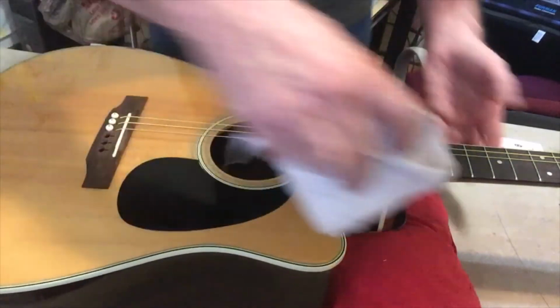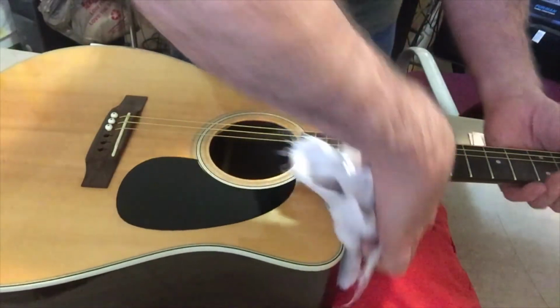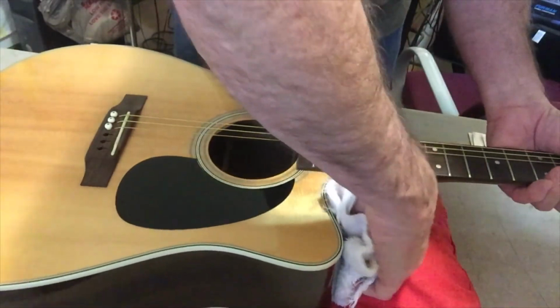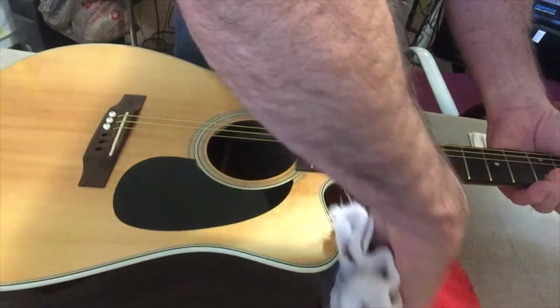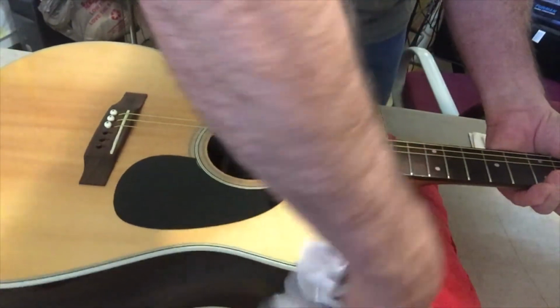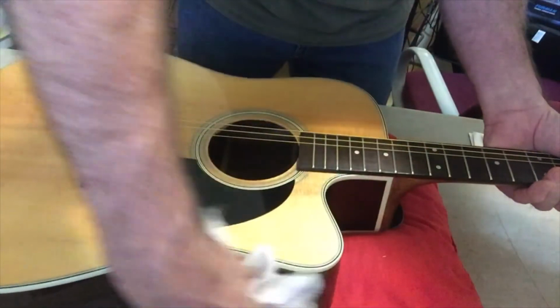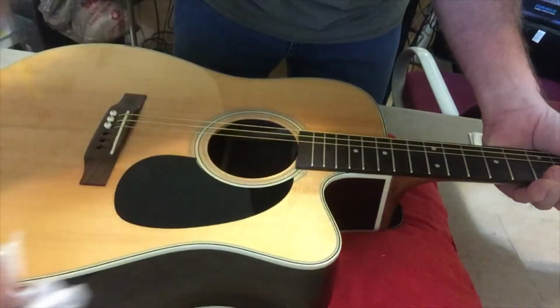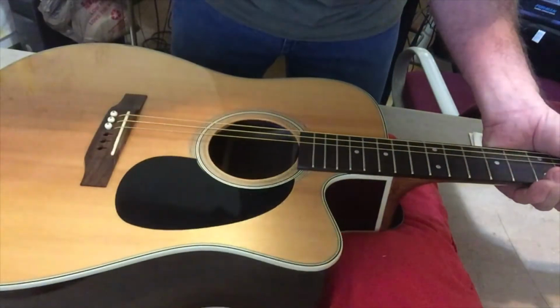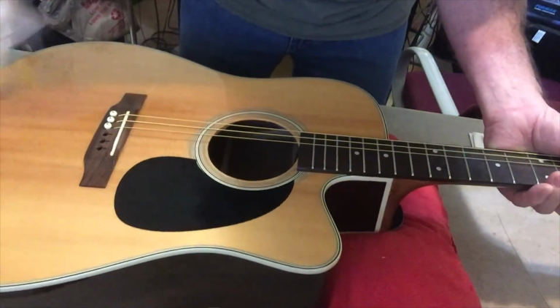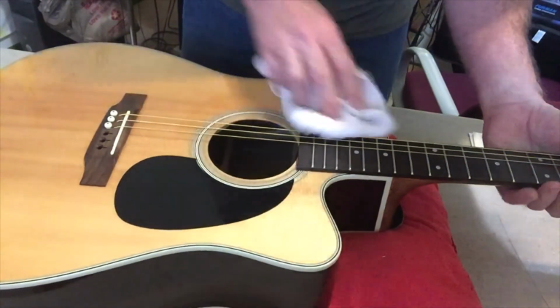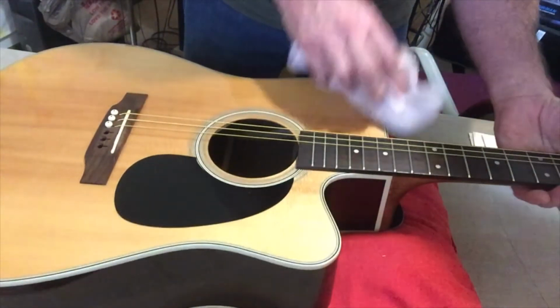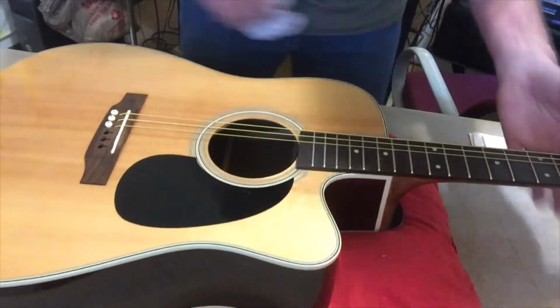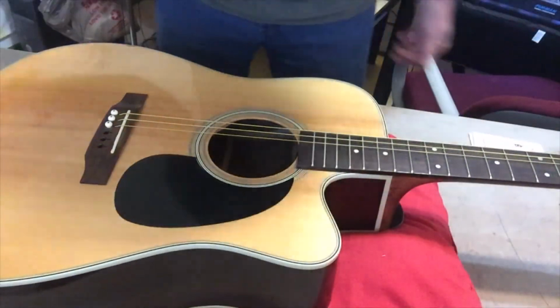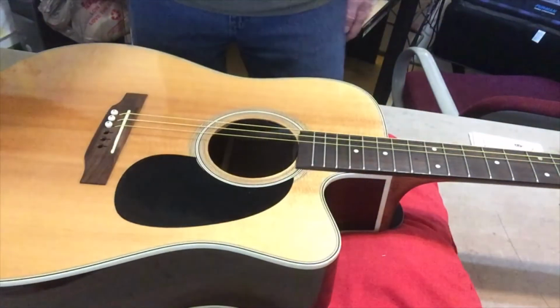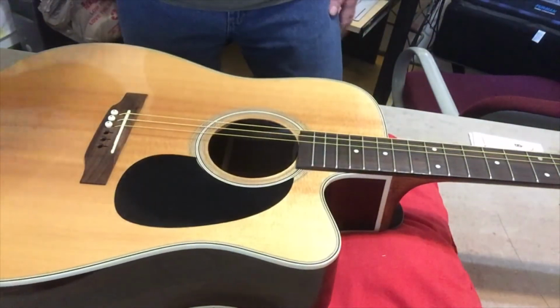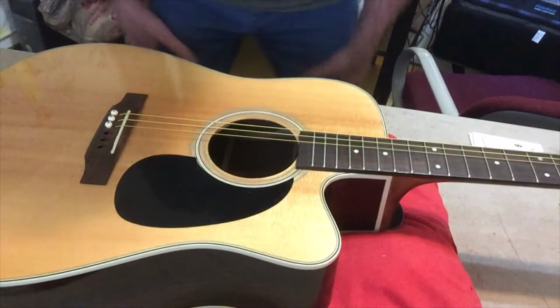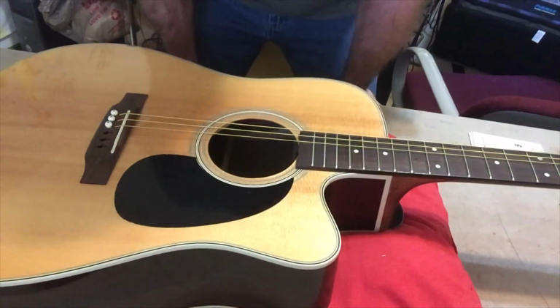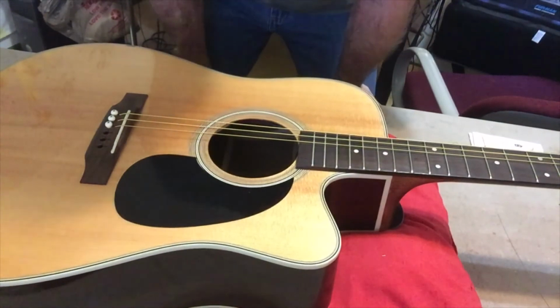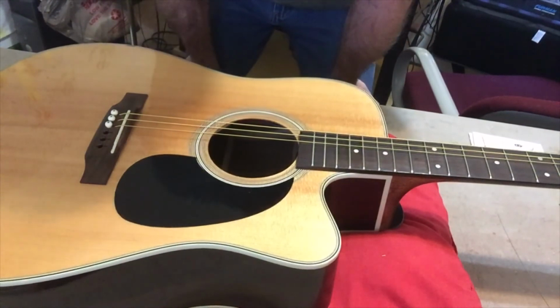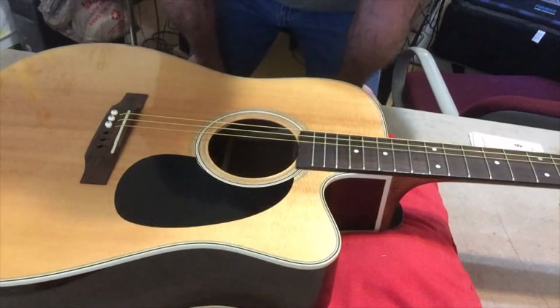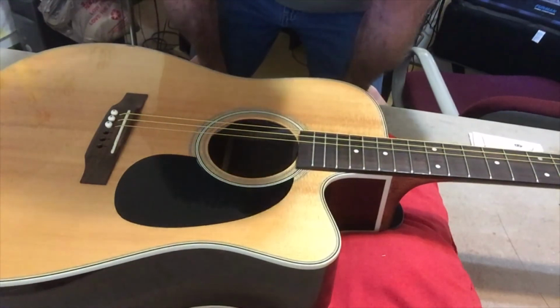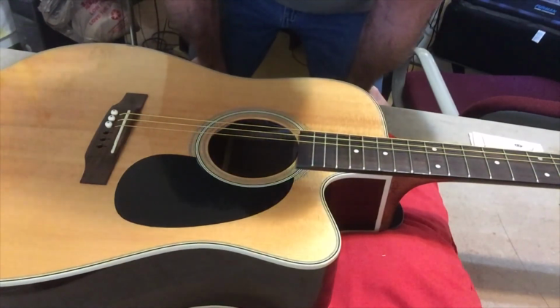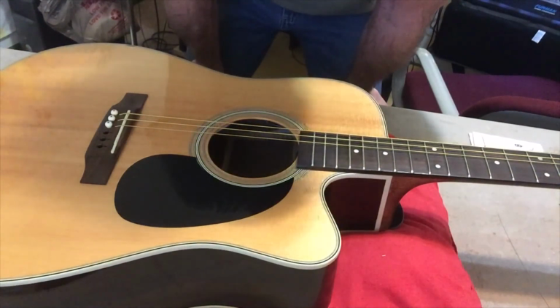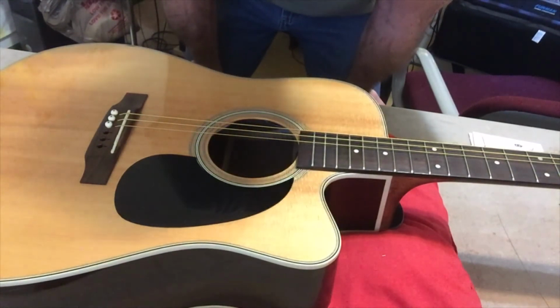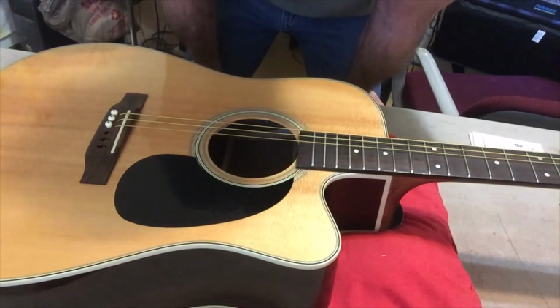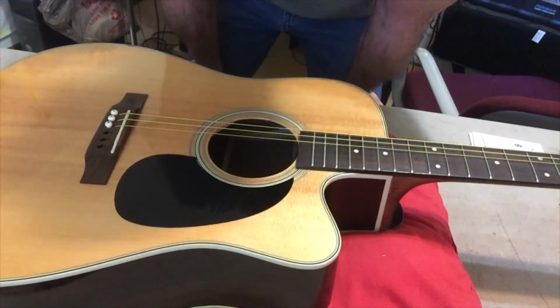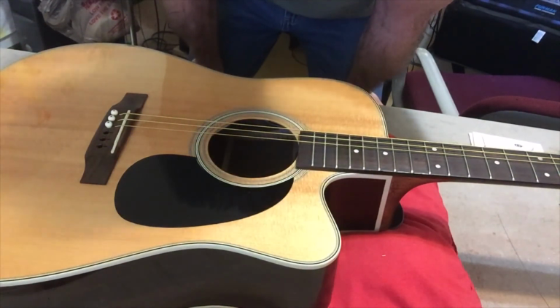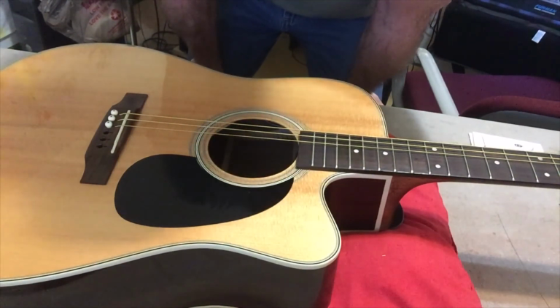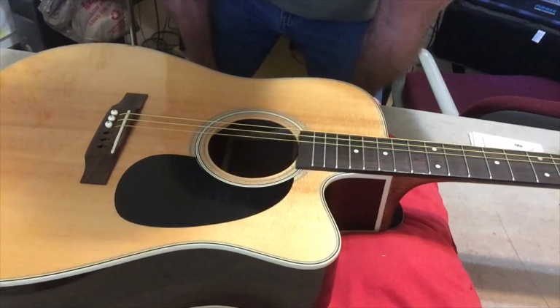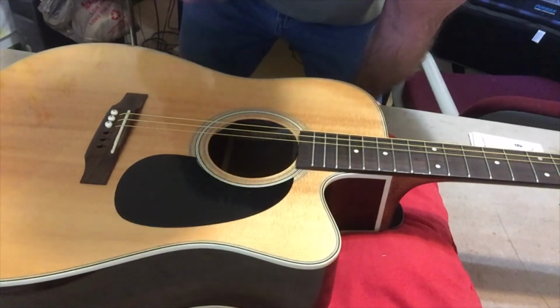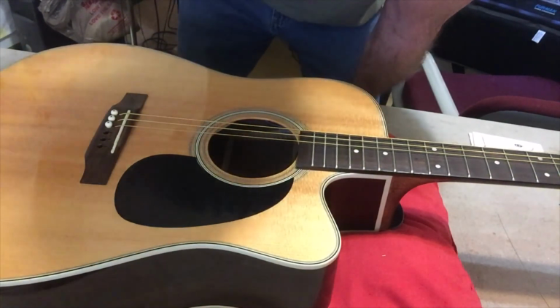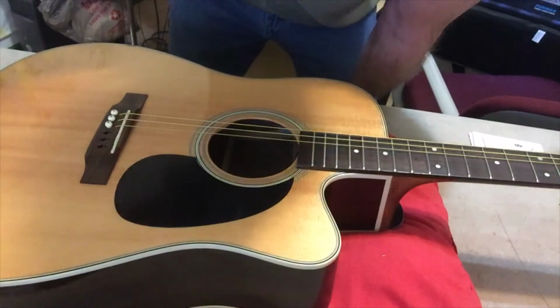This one looks pretty good. Anyway, stay tuned for my next video on how to set it up for playing. We'll see you guys later — bye bye.